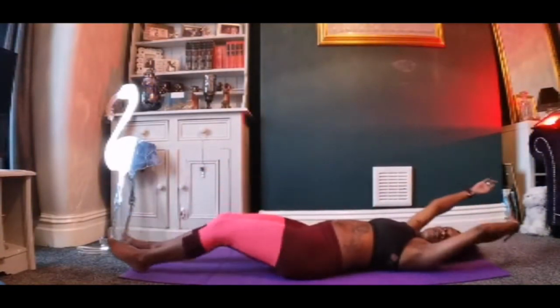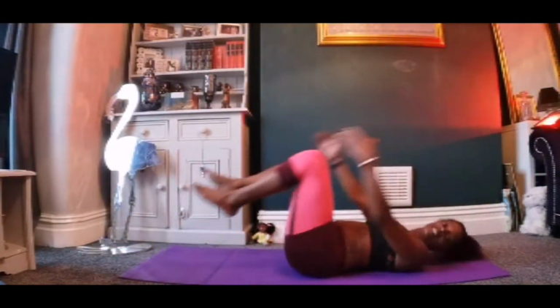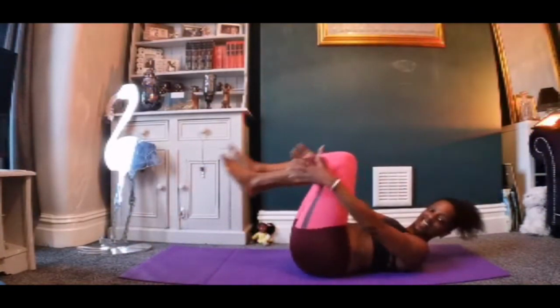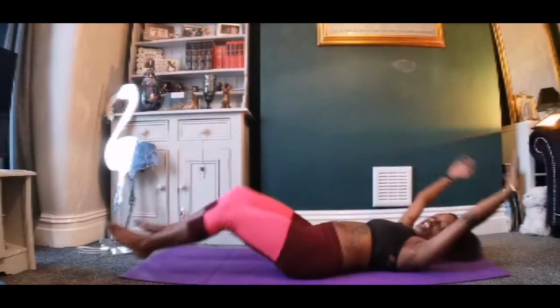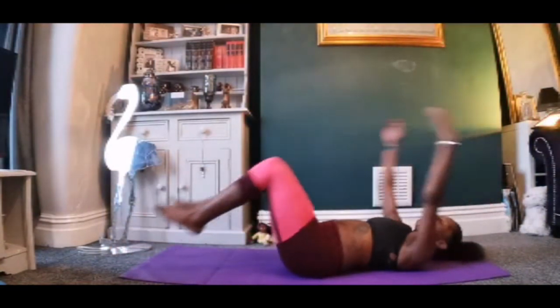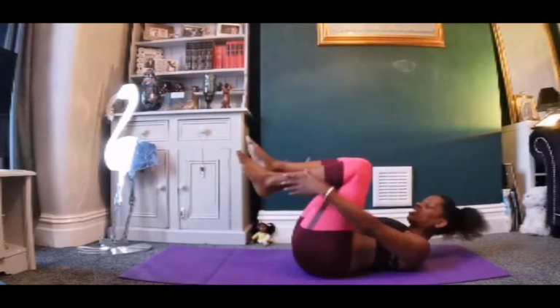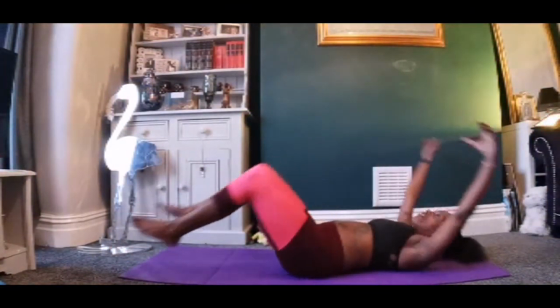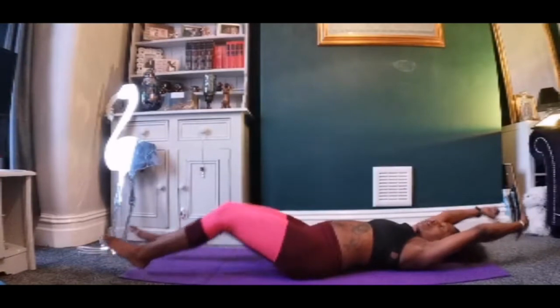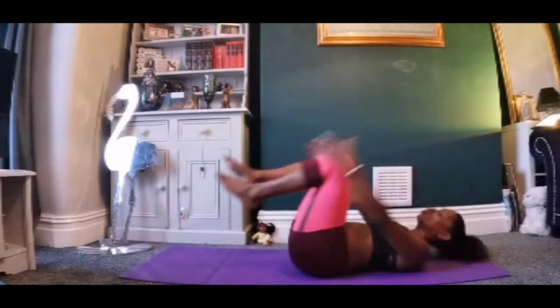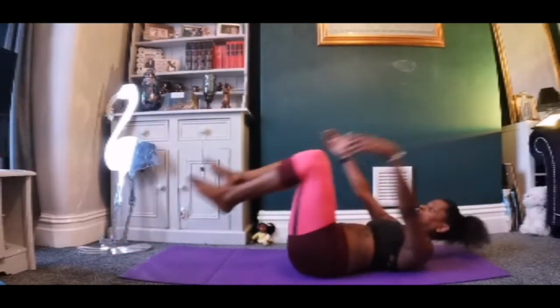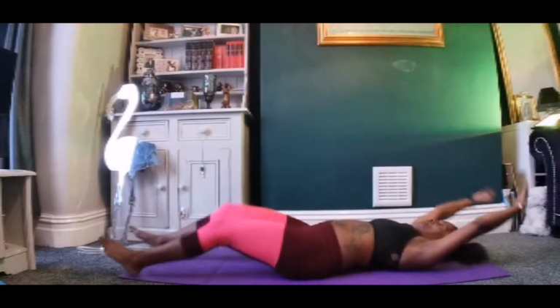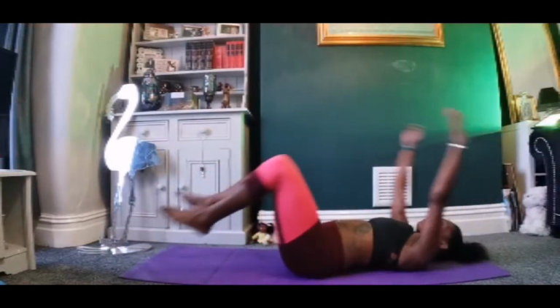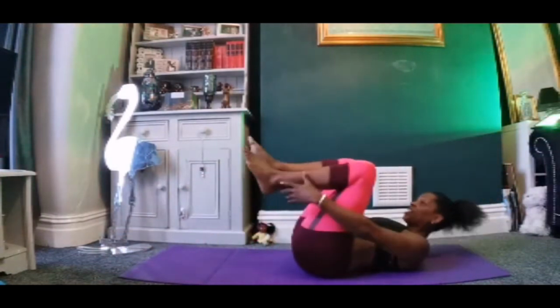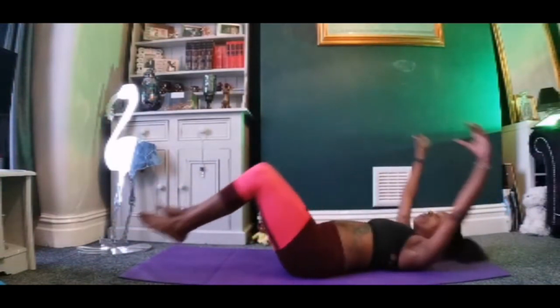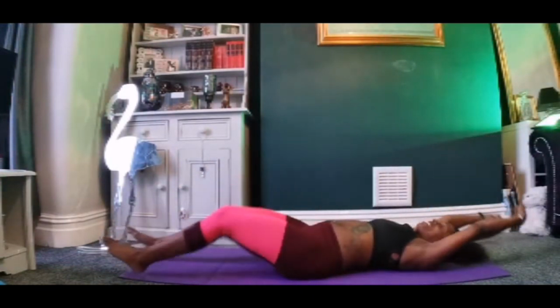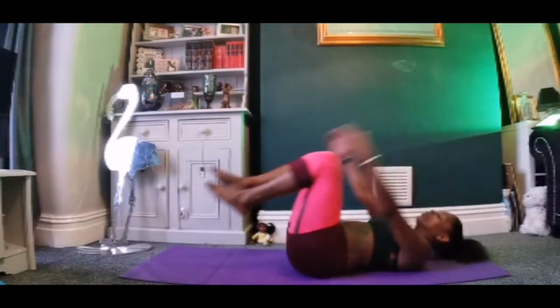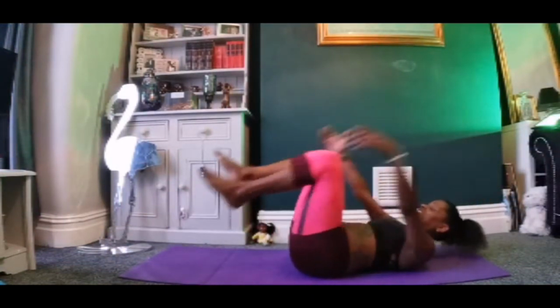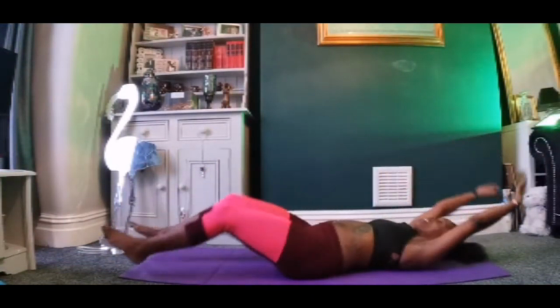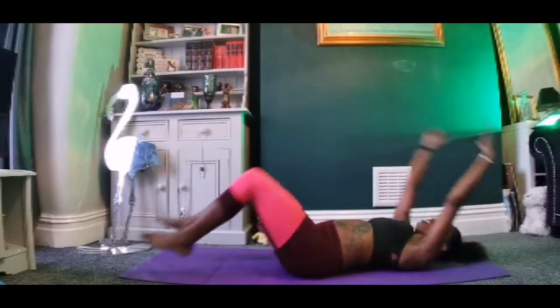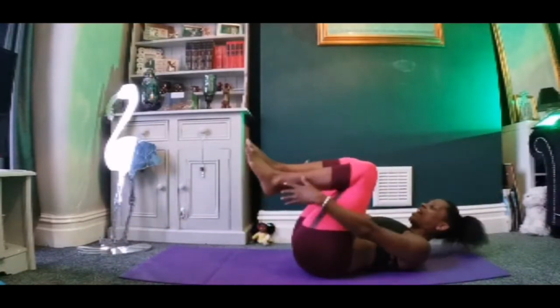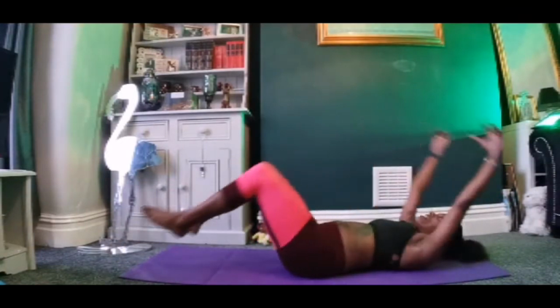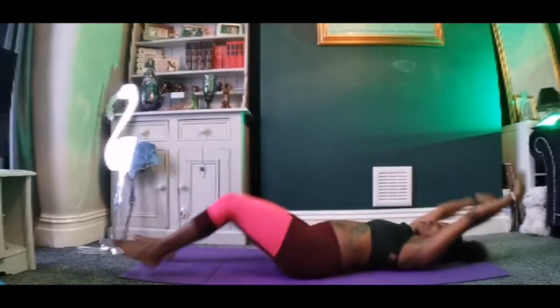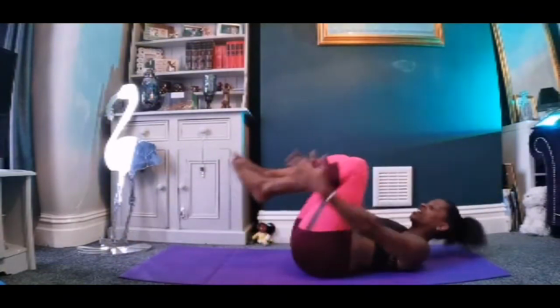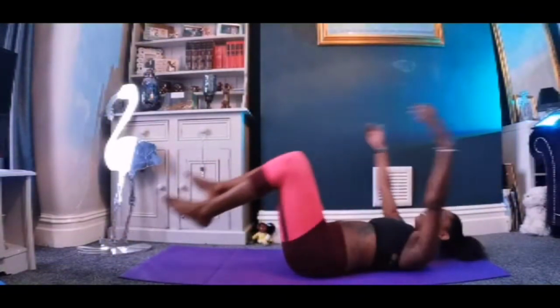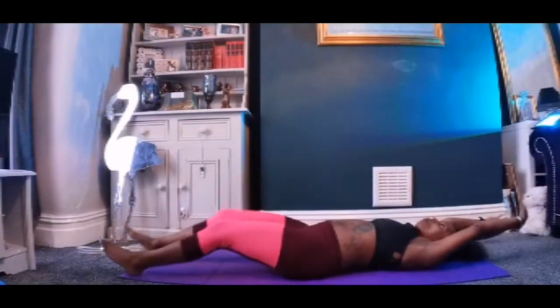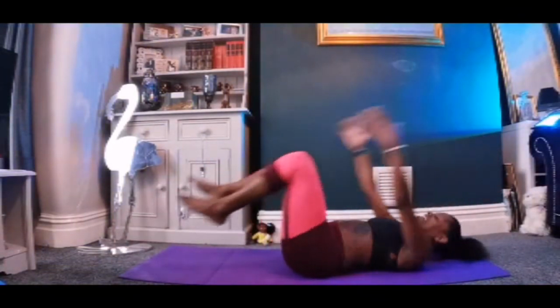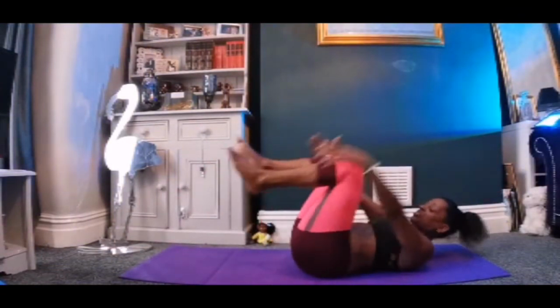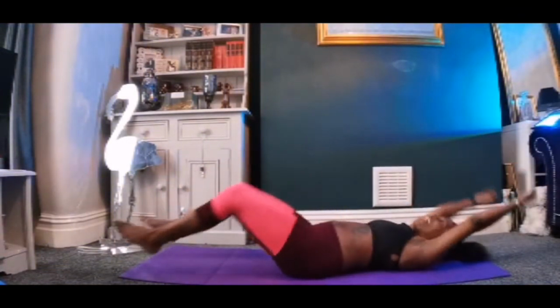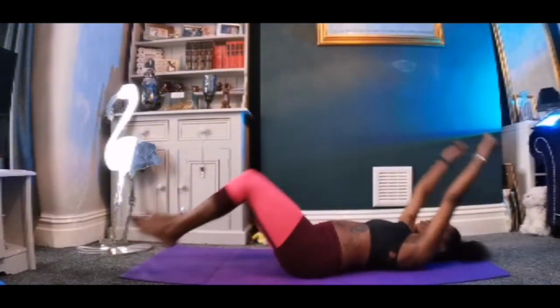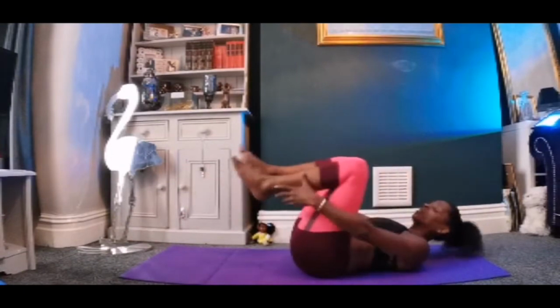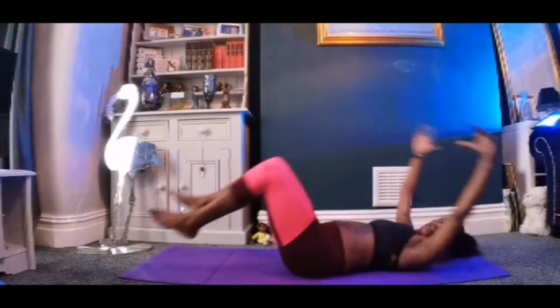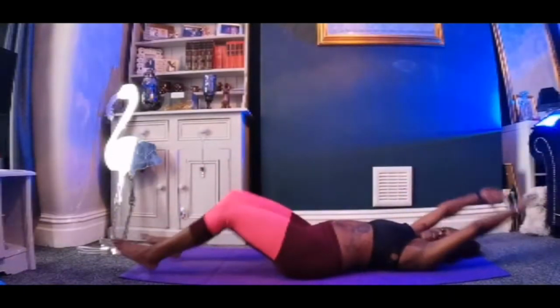We've got 20 seconds left, and then we turn over for a leg thrust straddle. That's where you jump in with the knees together, jump back to the press-up position, and then you jump wide with those legs out. Don't worry, I'm going to show you.